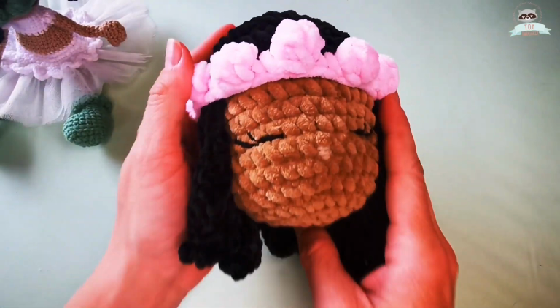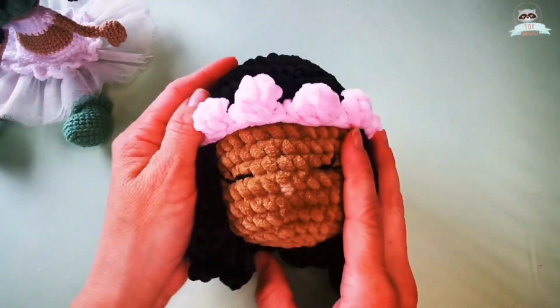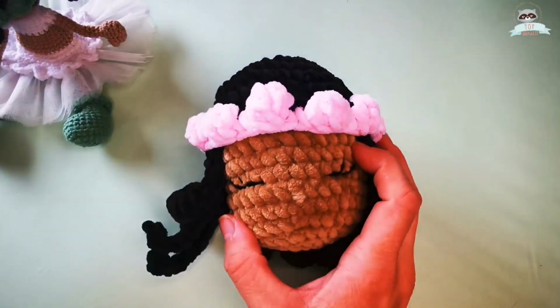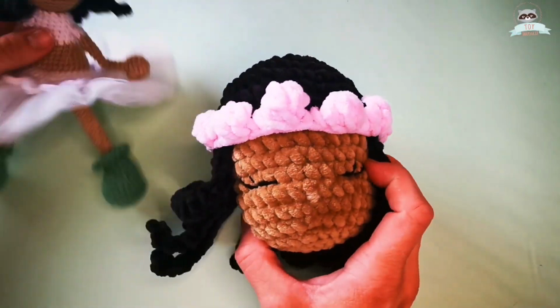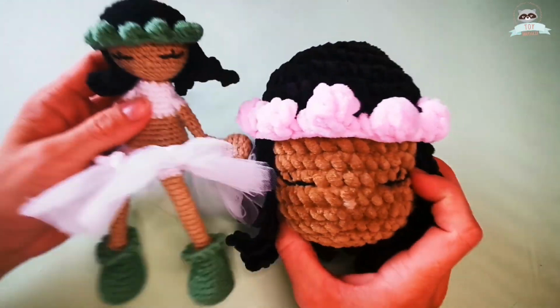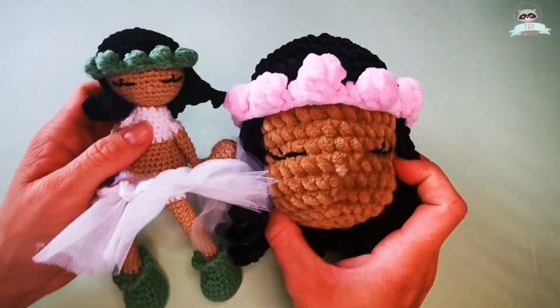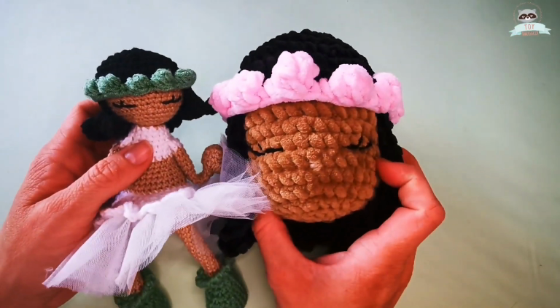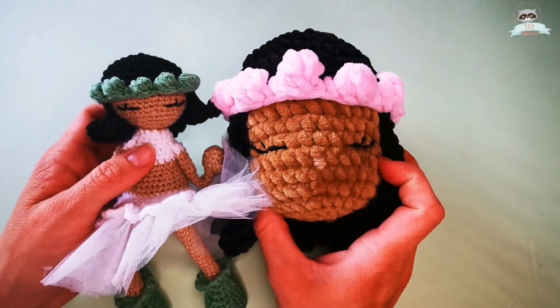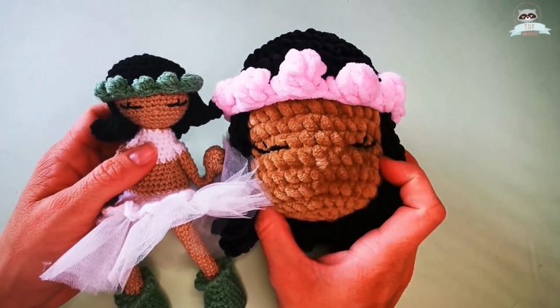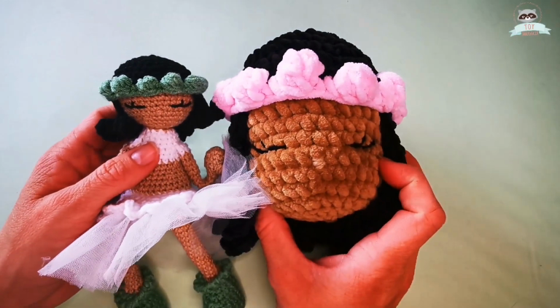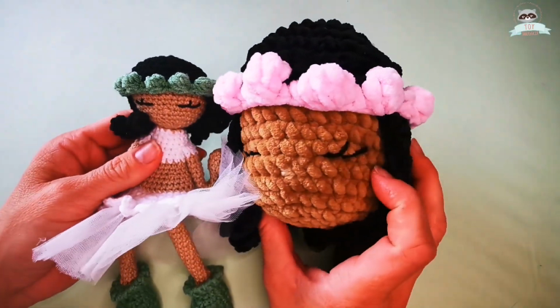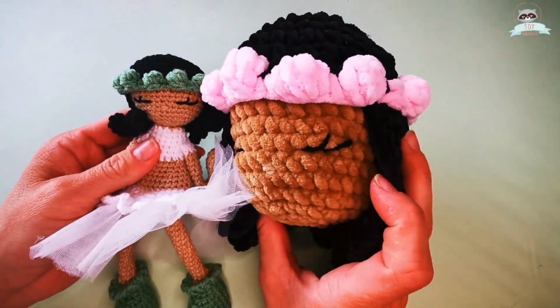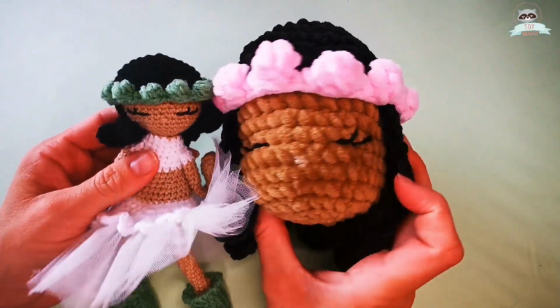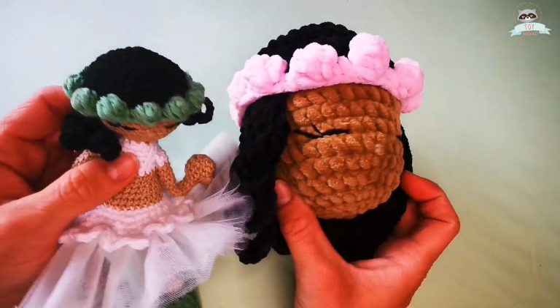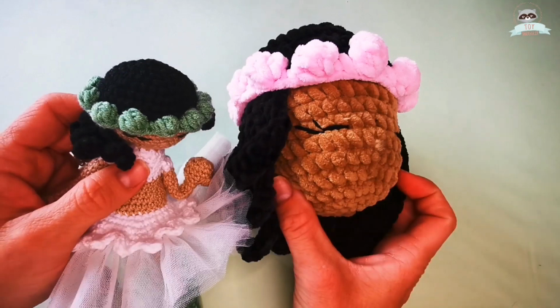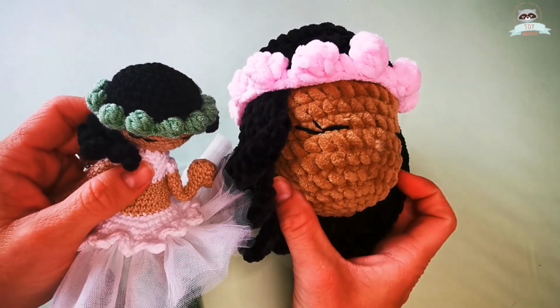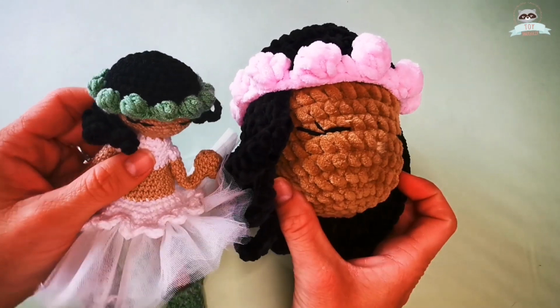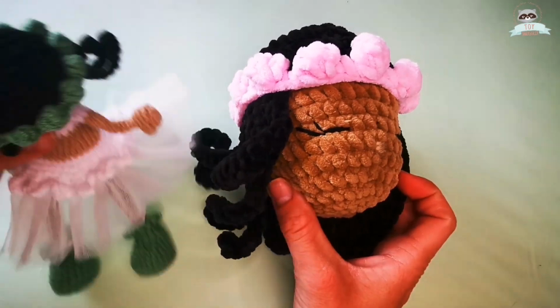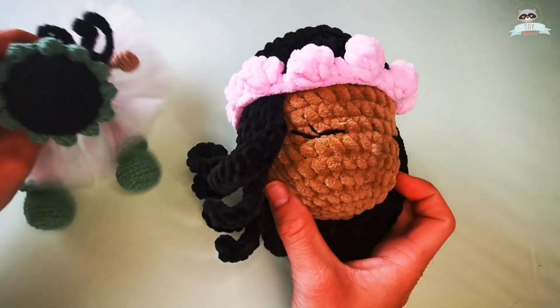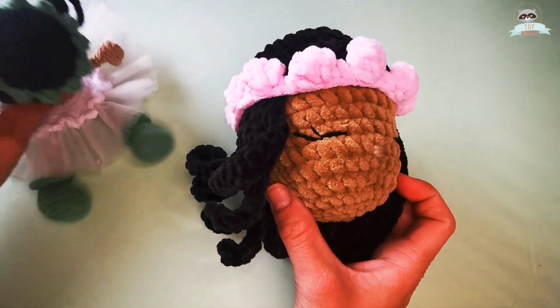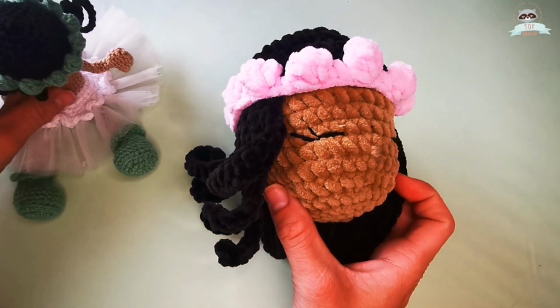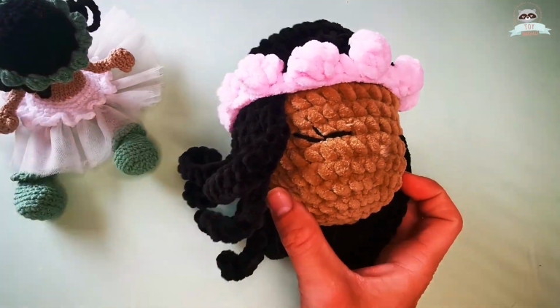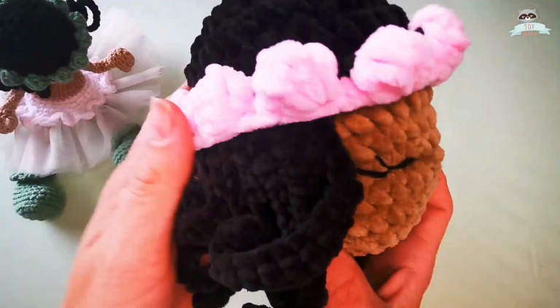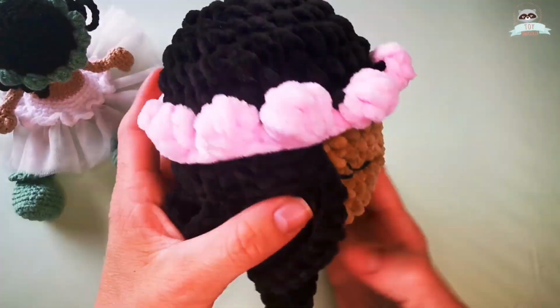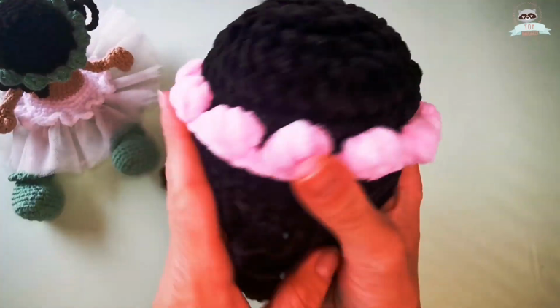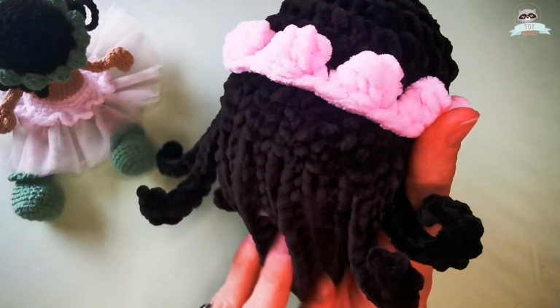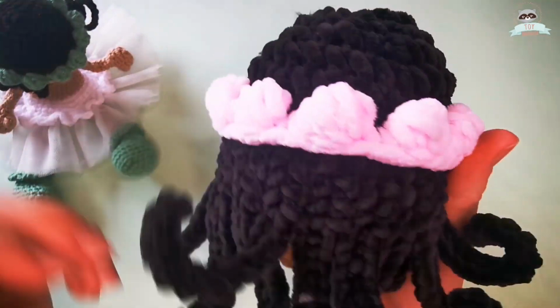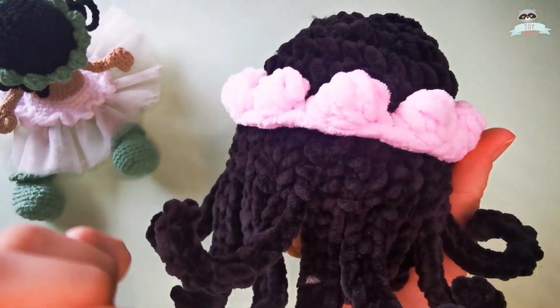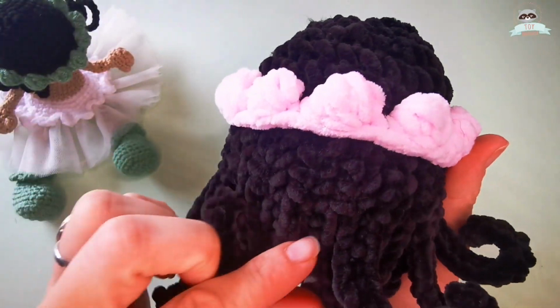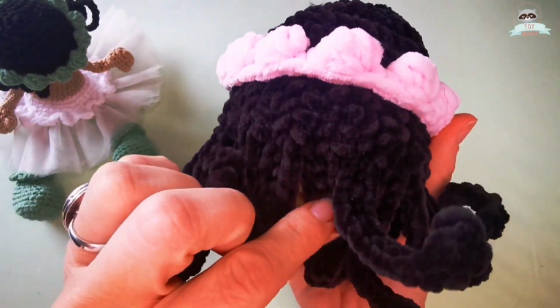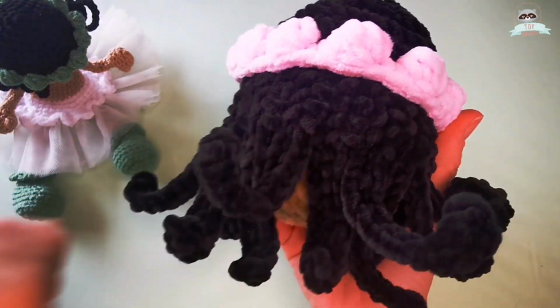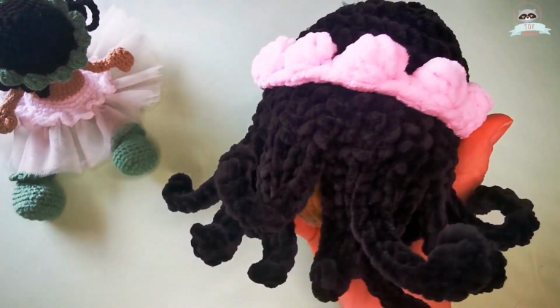I simply adore it — it's huge next to my cotton yarn Ella doll and so soft. I'm pretty sure Anna will love it.